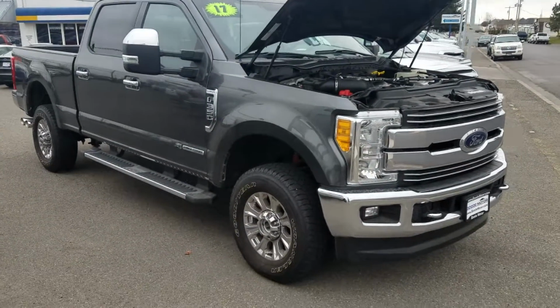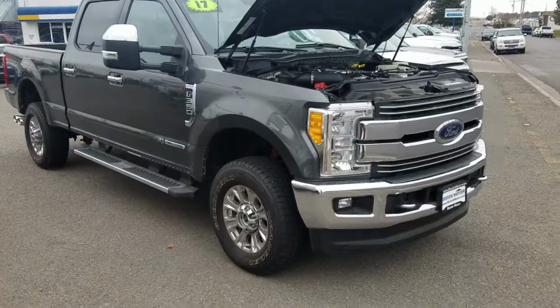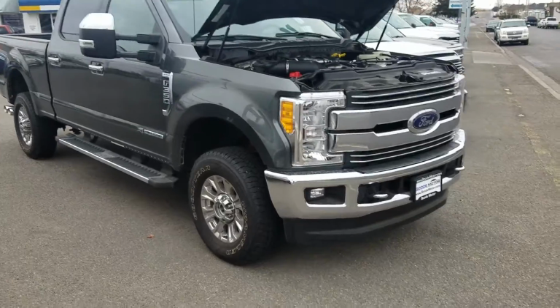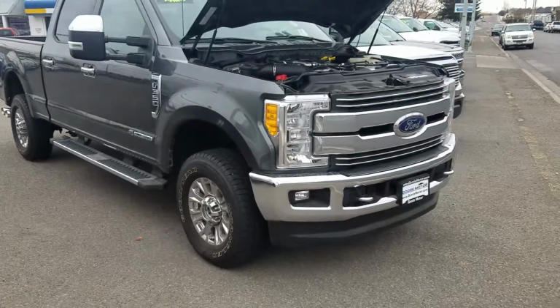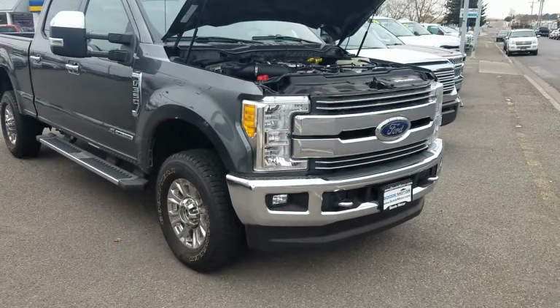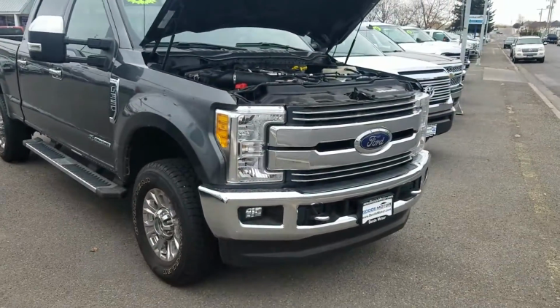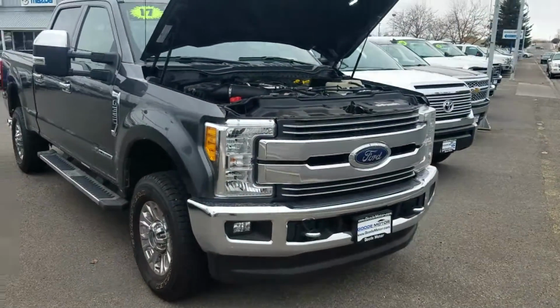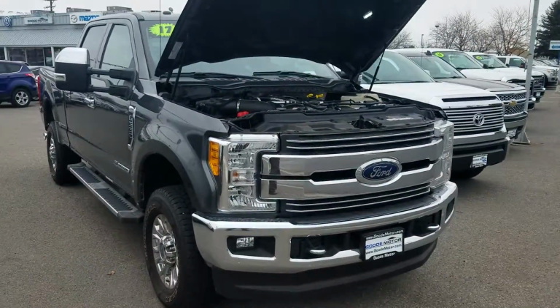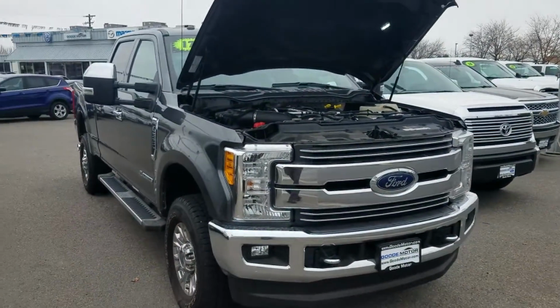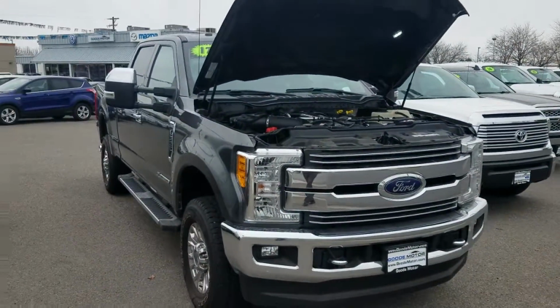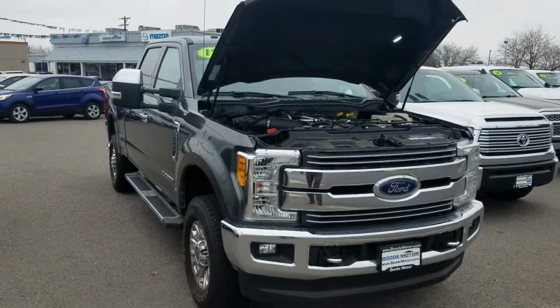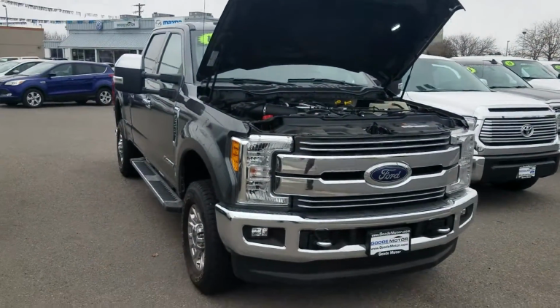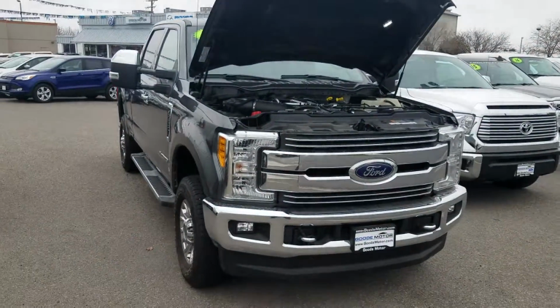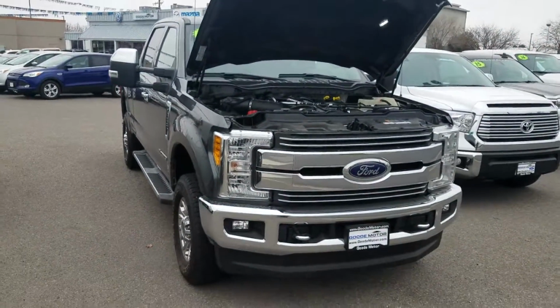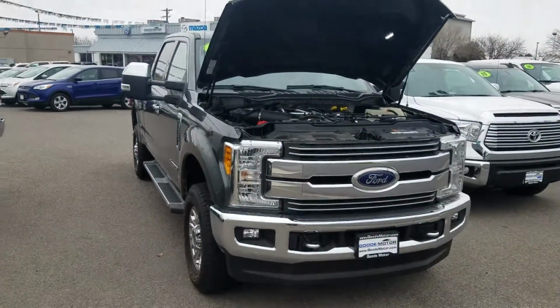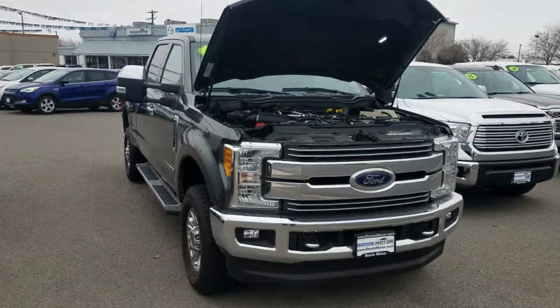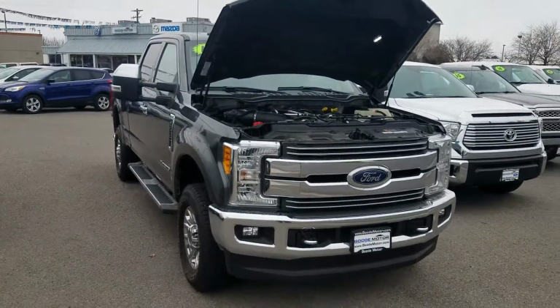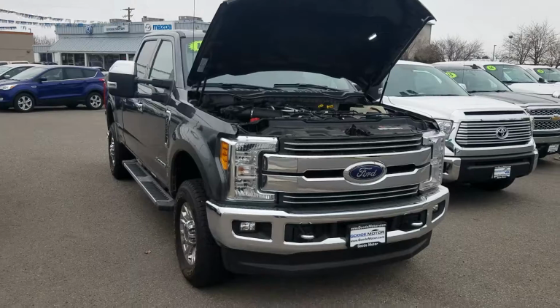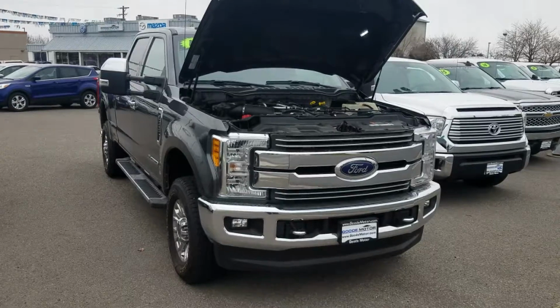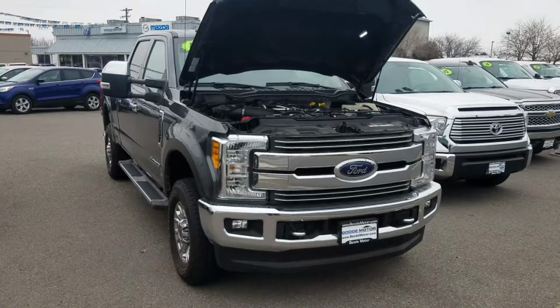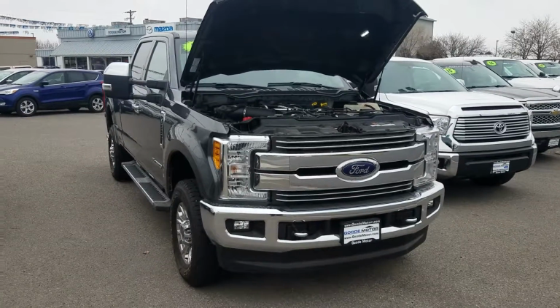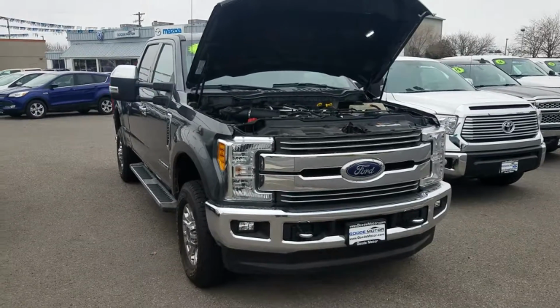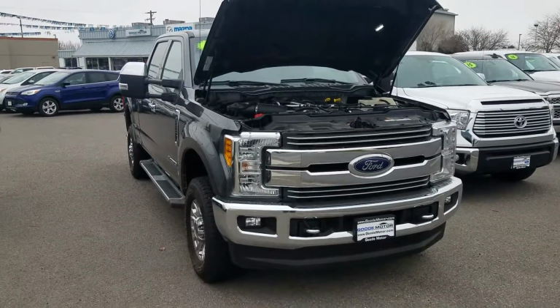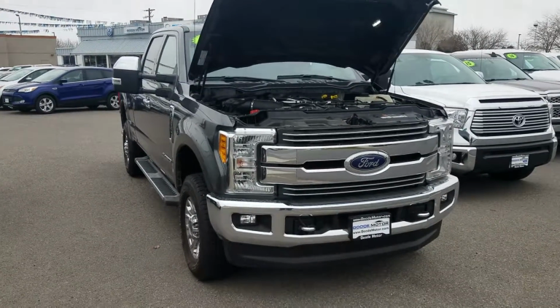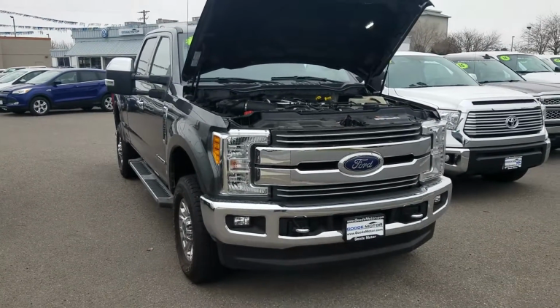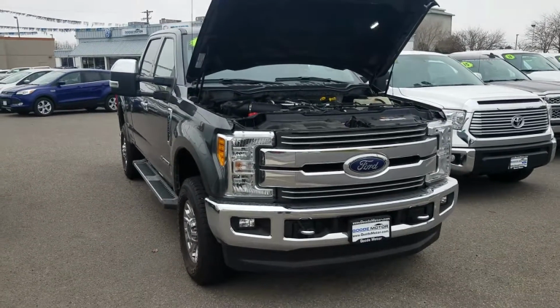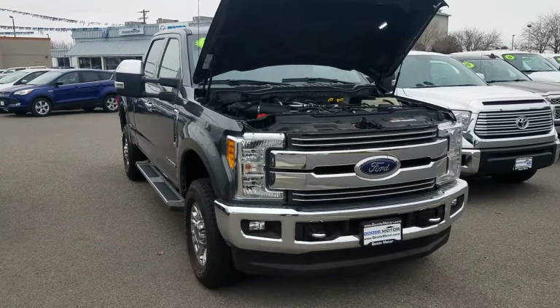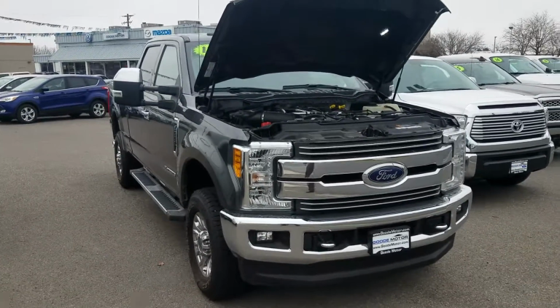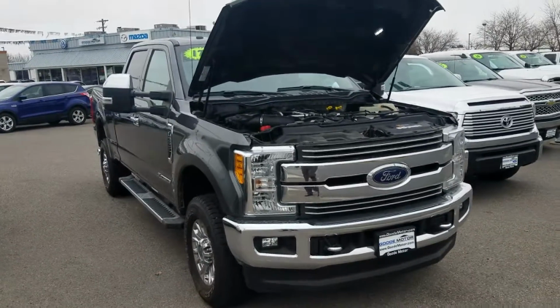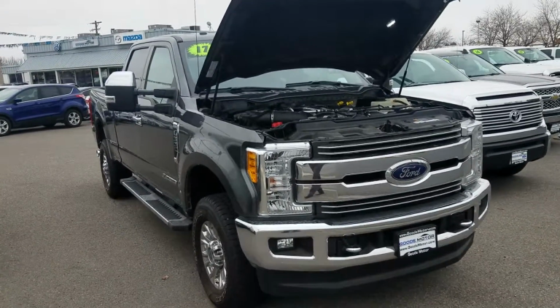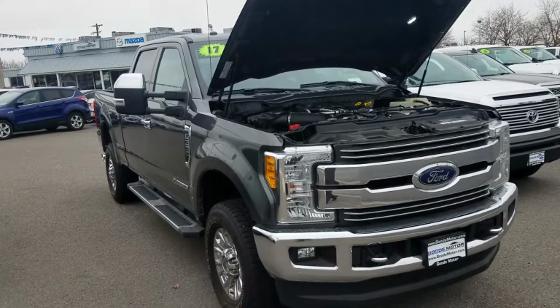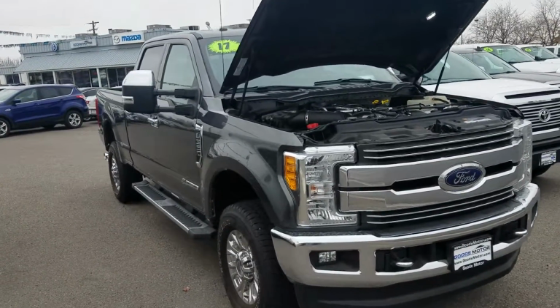A little background on our dealership: we have six locations in southern Idaho and have been in business since 1938. All of our vehicles go through a 150-point inspection to make sure they're front line ready.